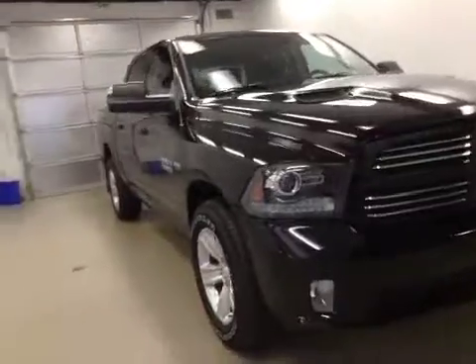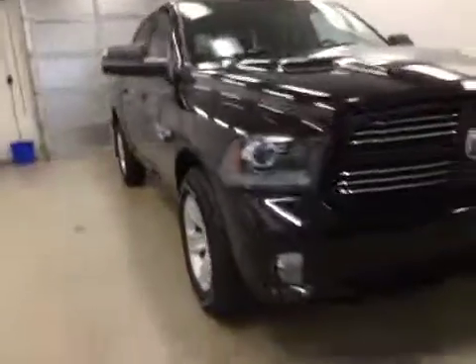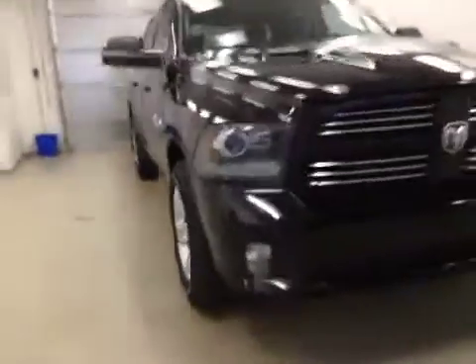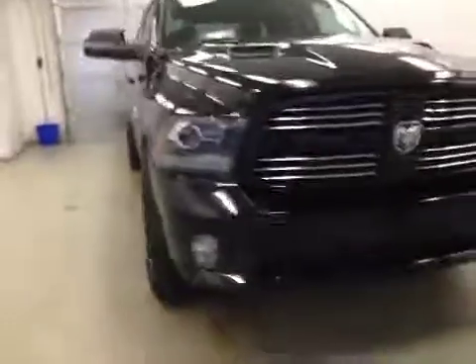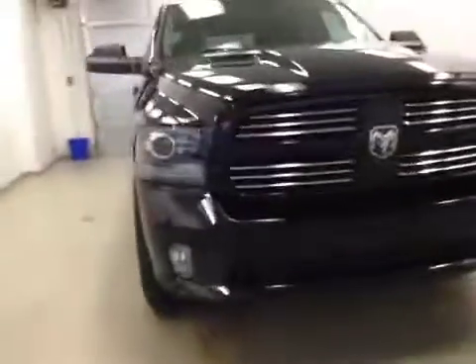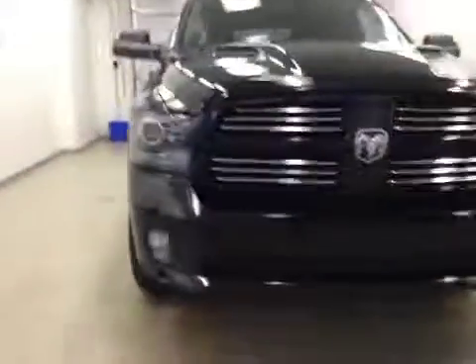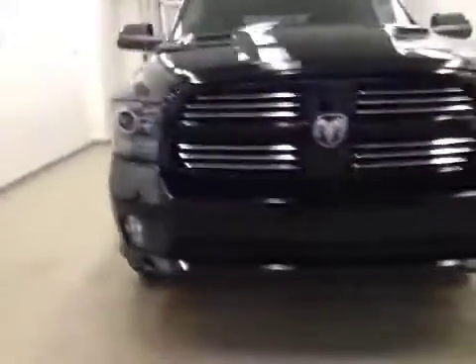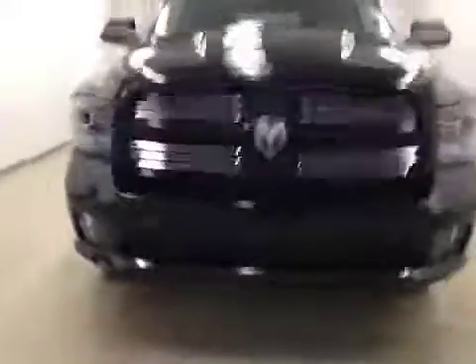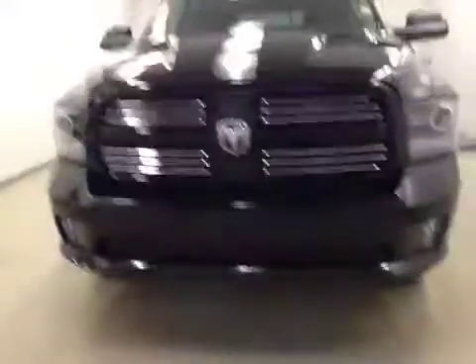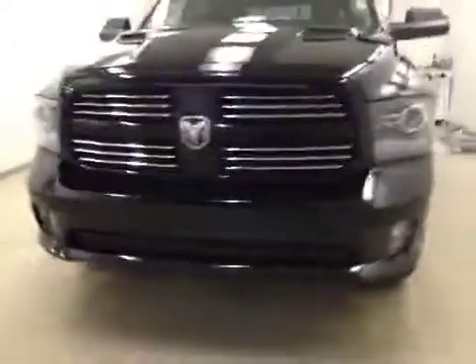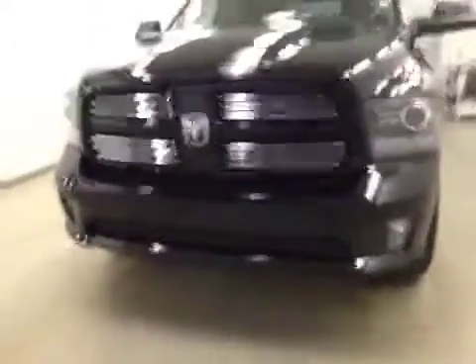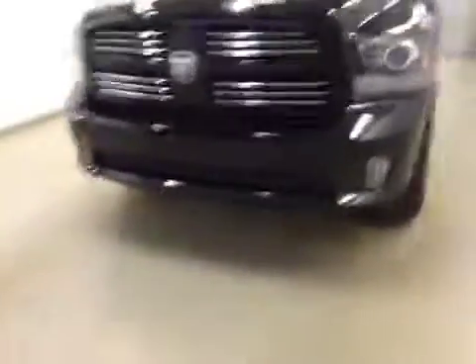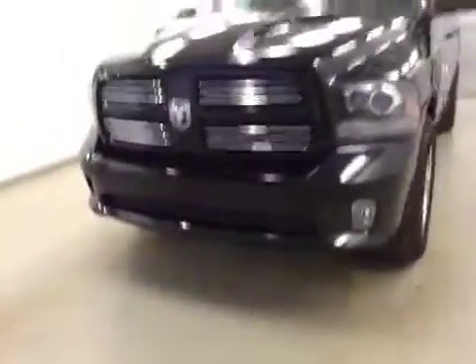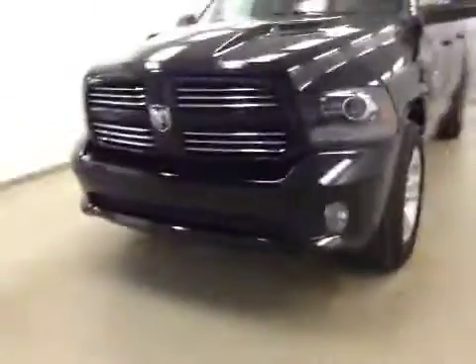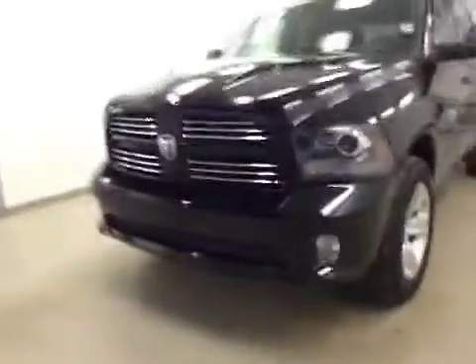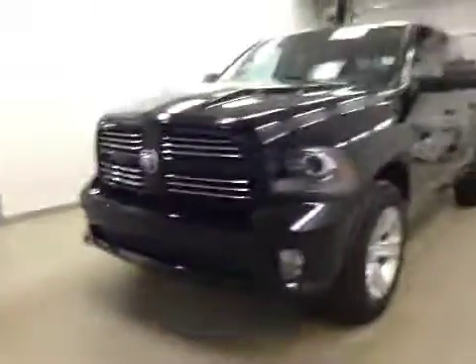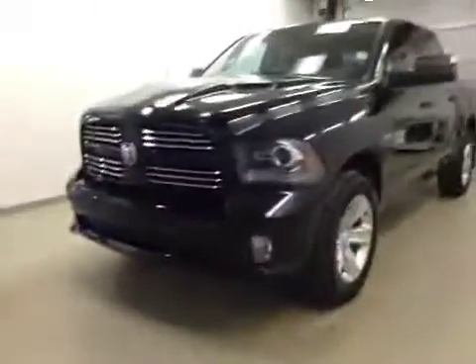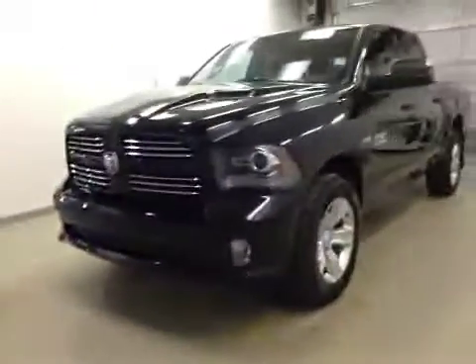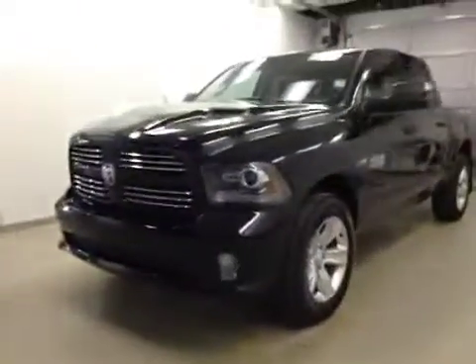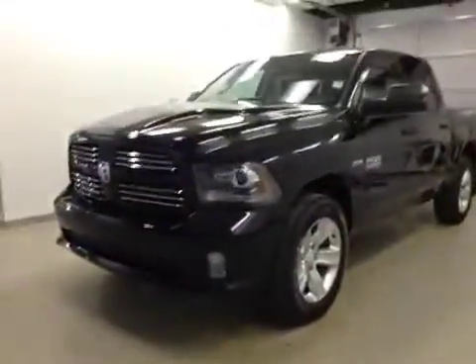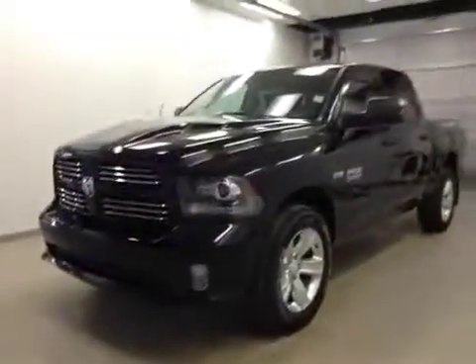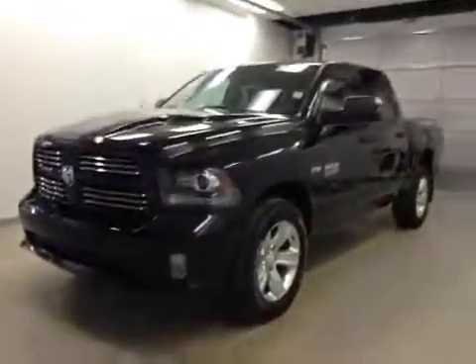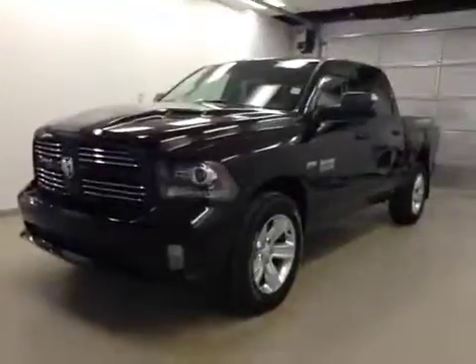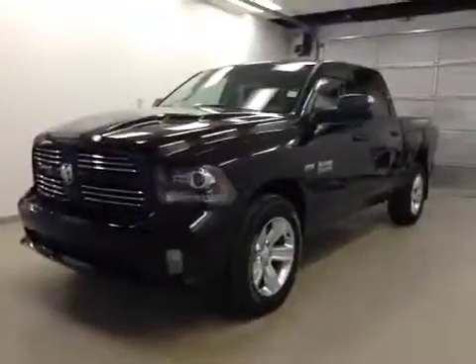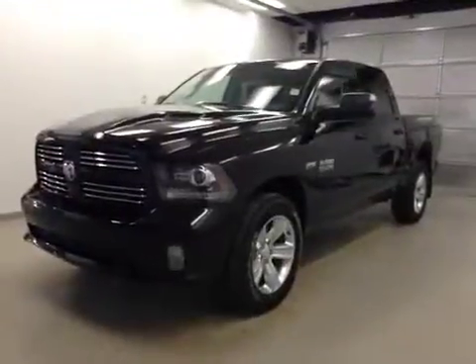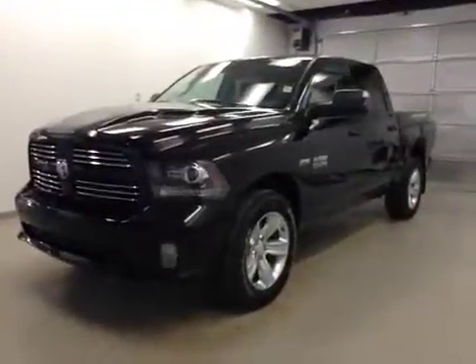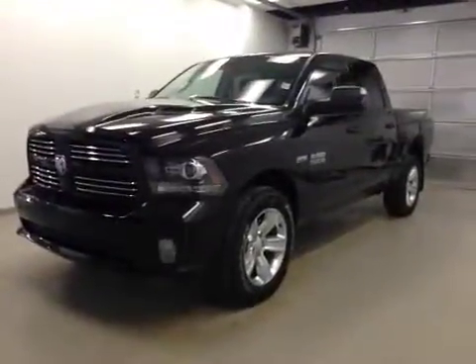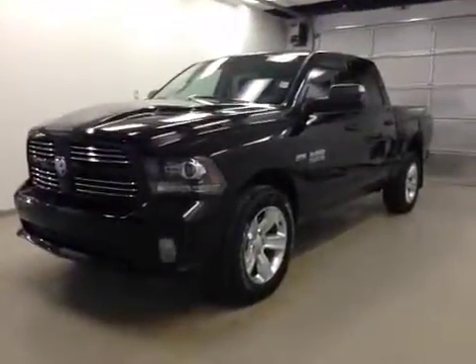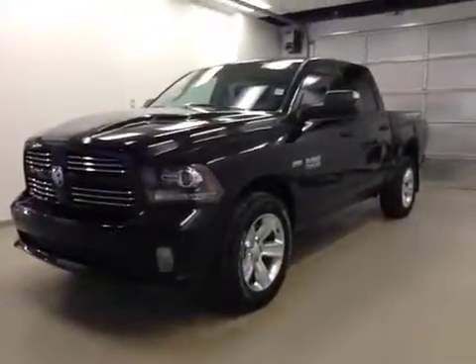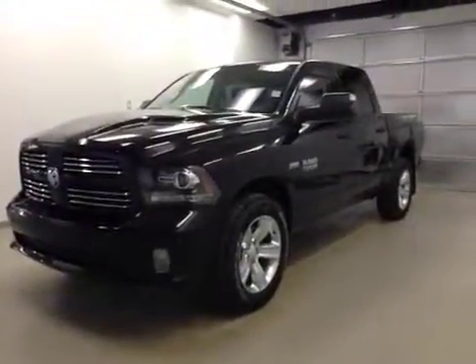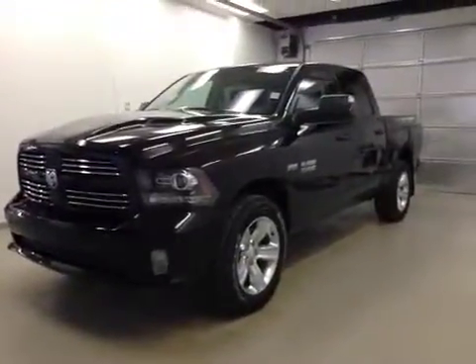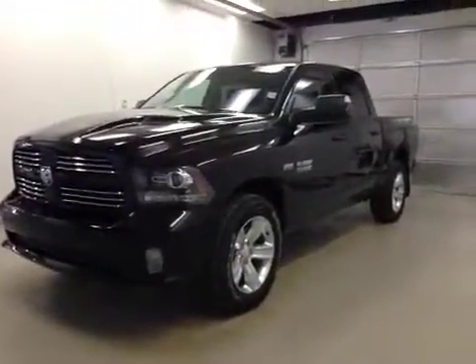Once again, this is stock number 841923, a 2014 Dodge Ram 1500 Sport, Crew Cab, 4-wheel drive, exterior colour is black.